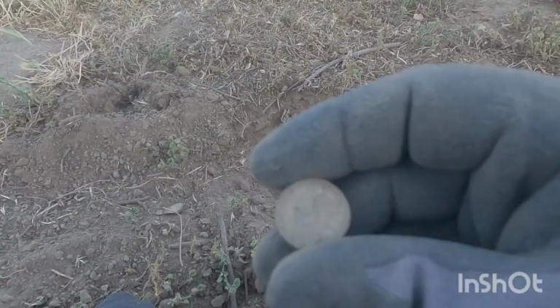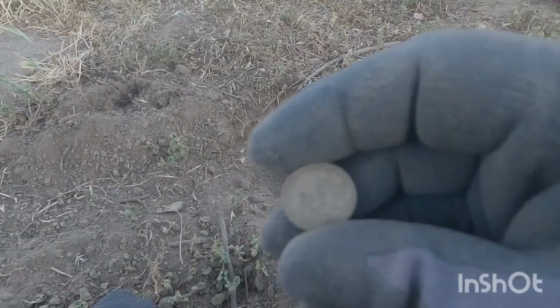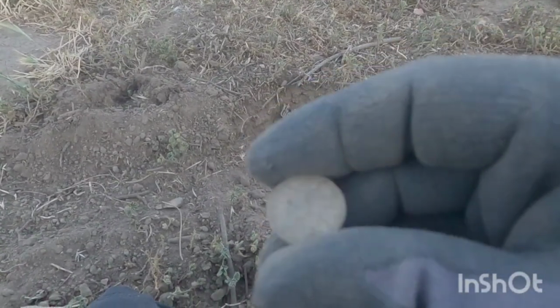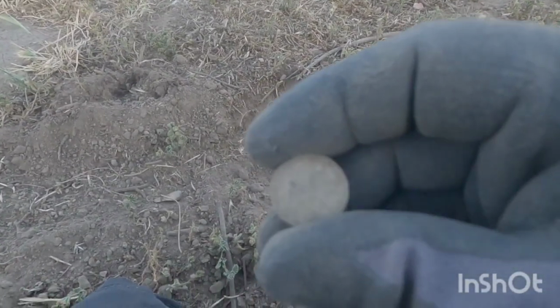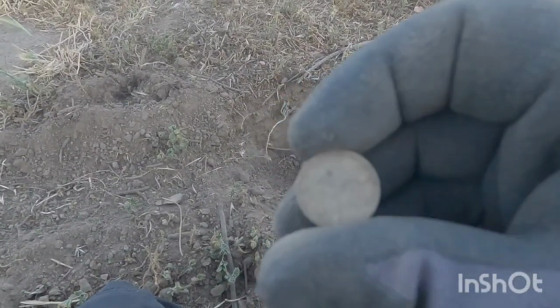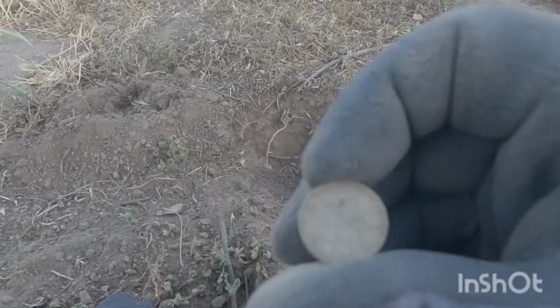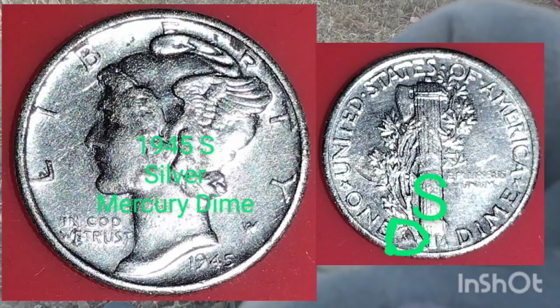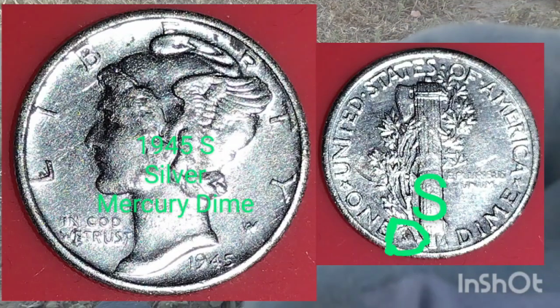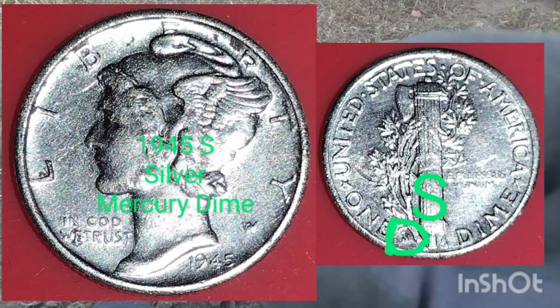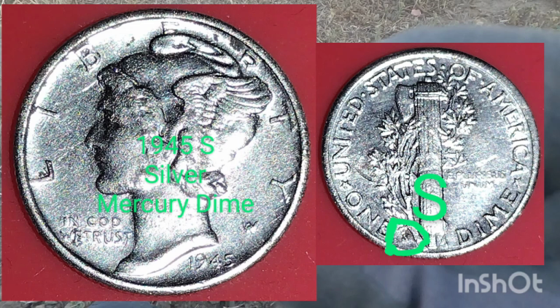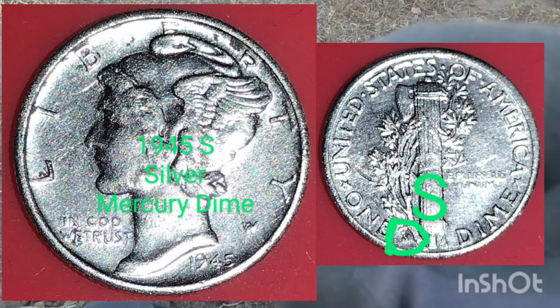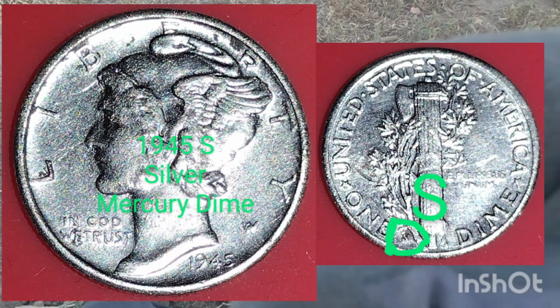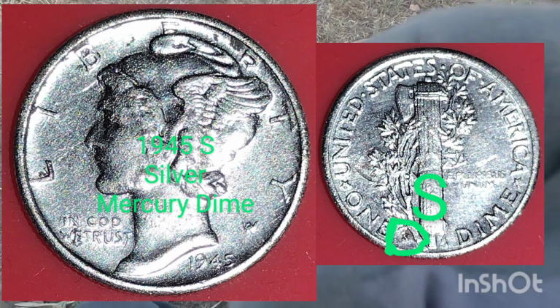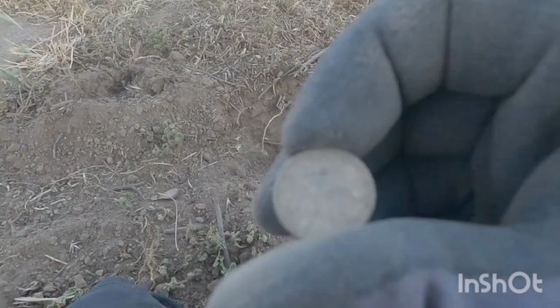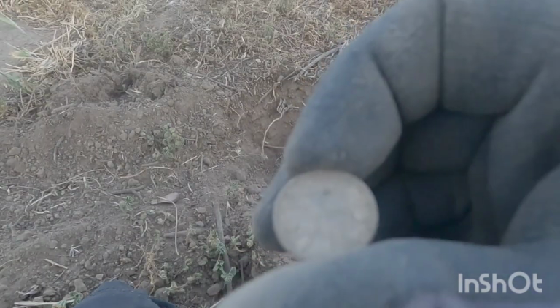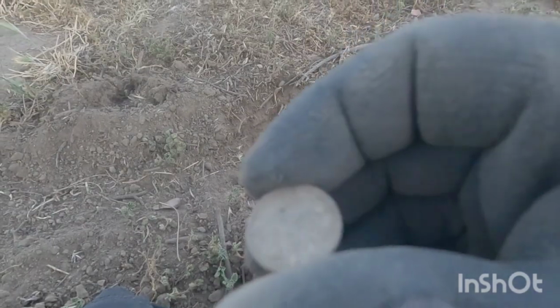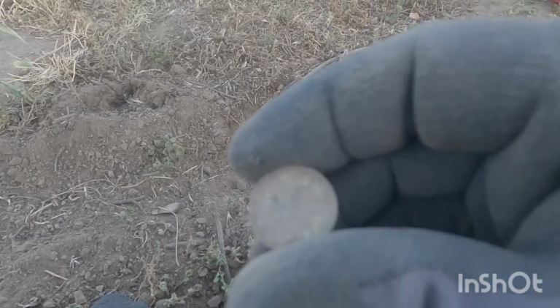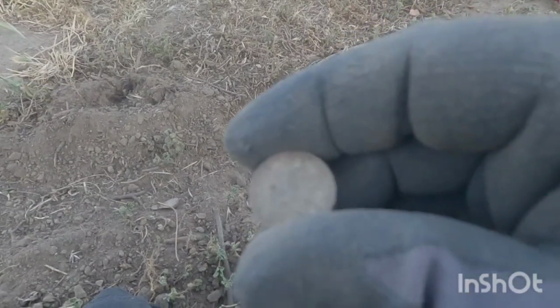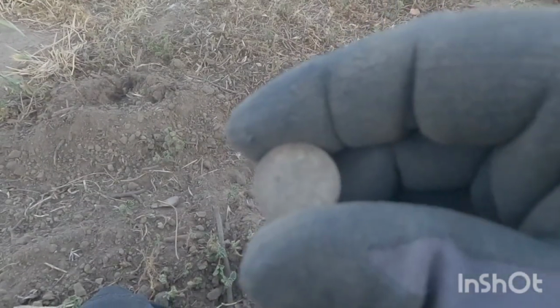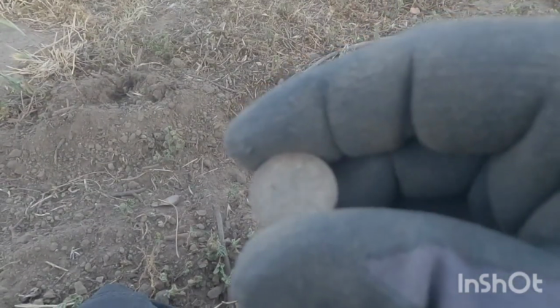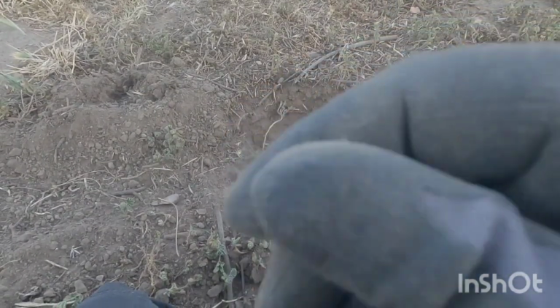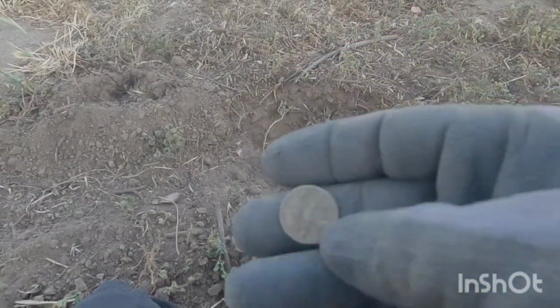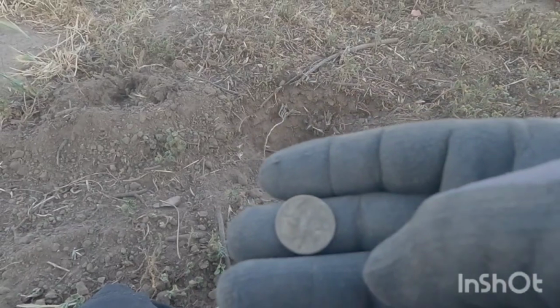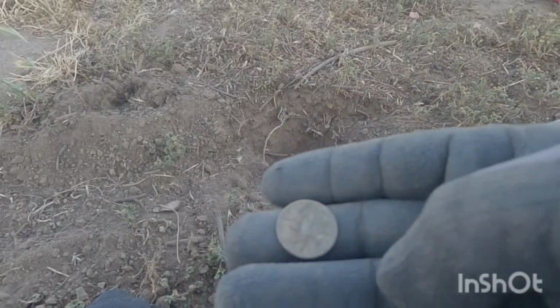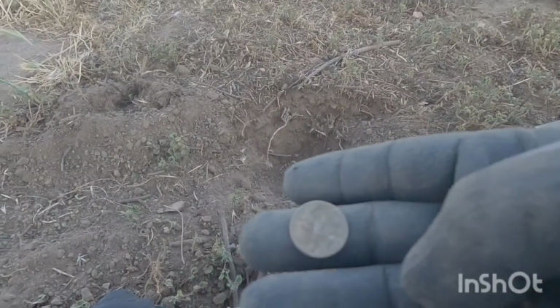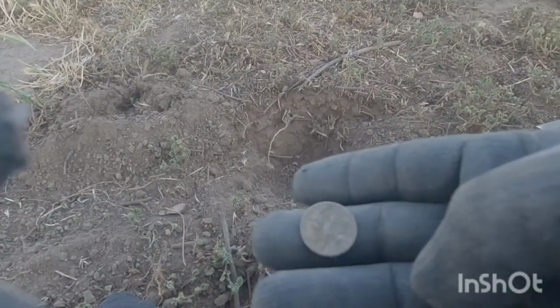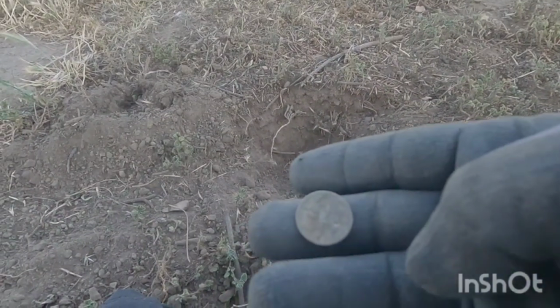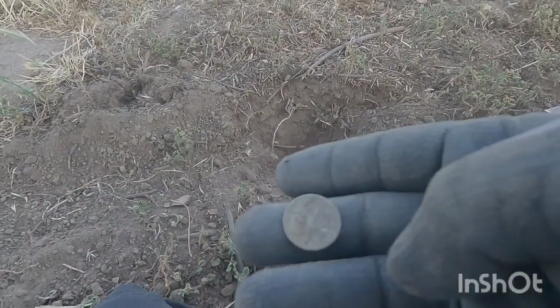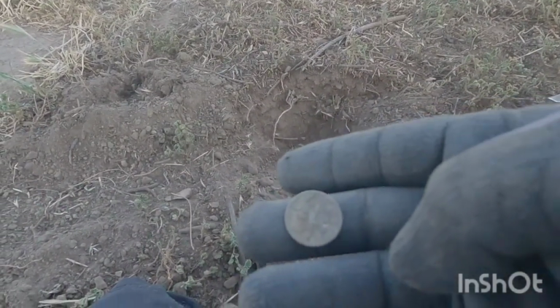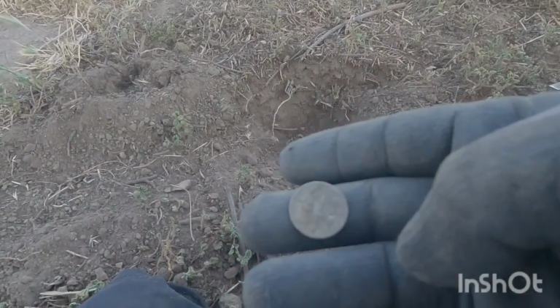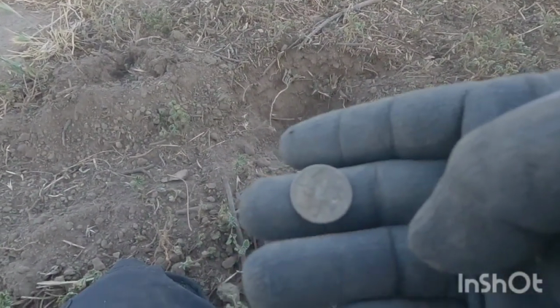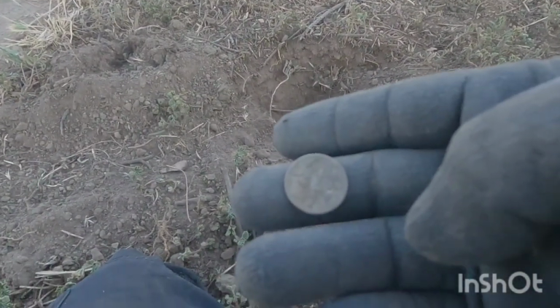Another honey hole. Just when I thought every single park here had been really hit, I found another park that's been doing it. All right my peeps, let's get back on it before it gets dark — find some more silvers.